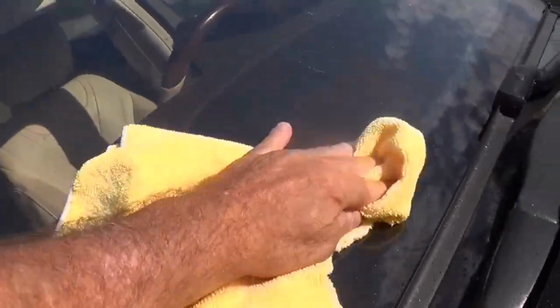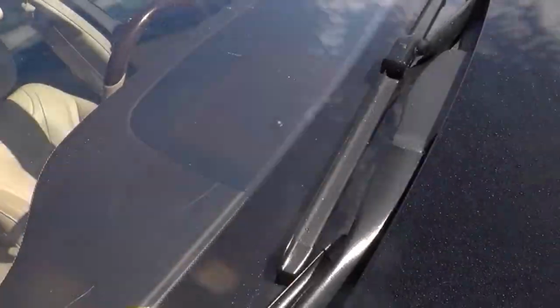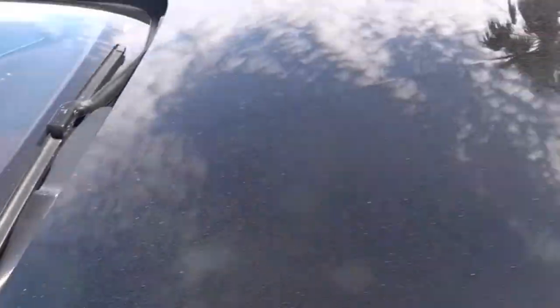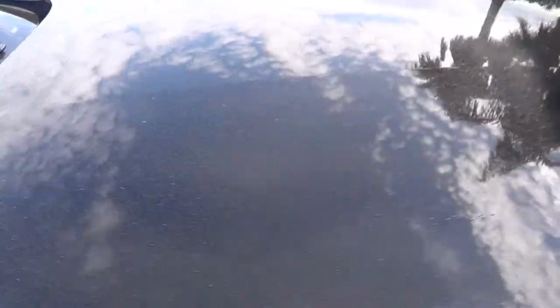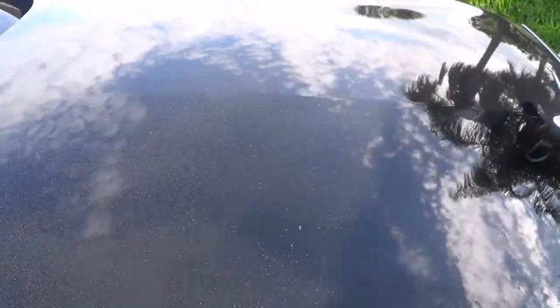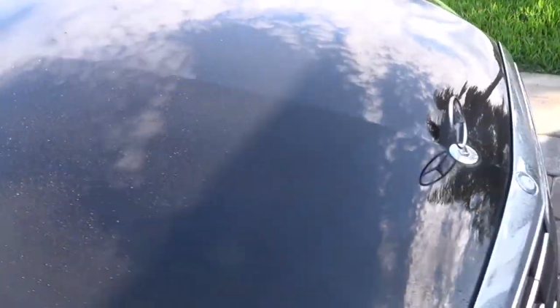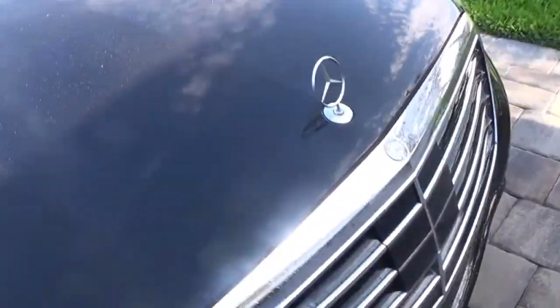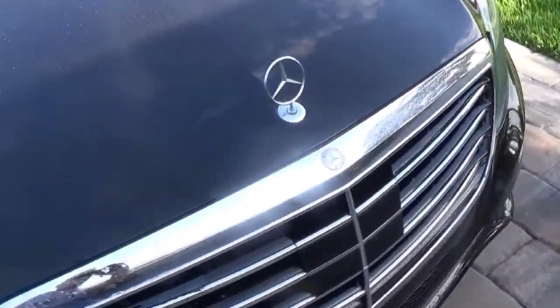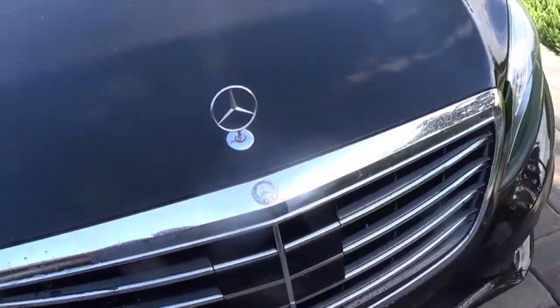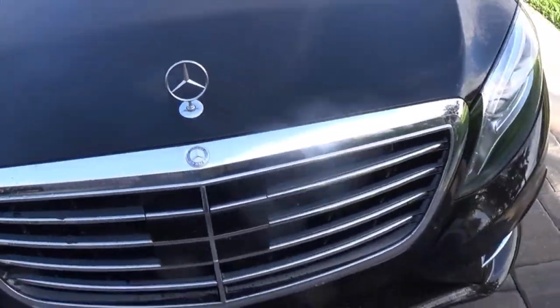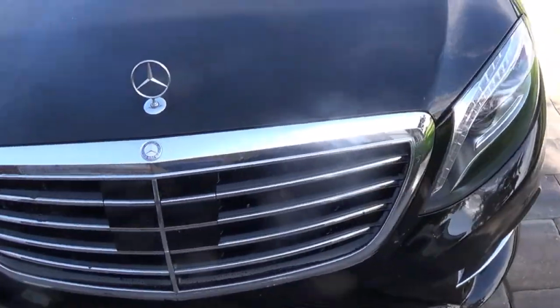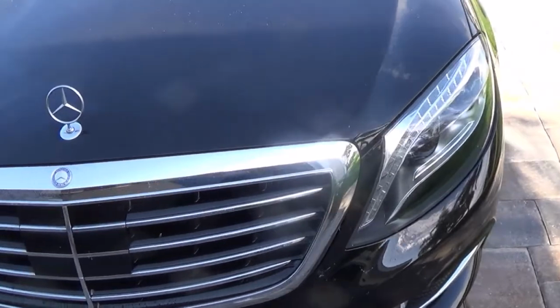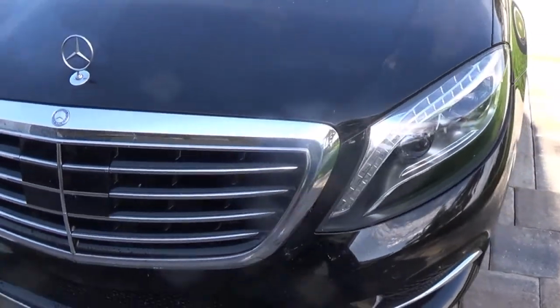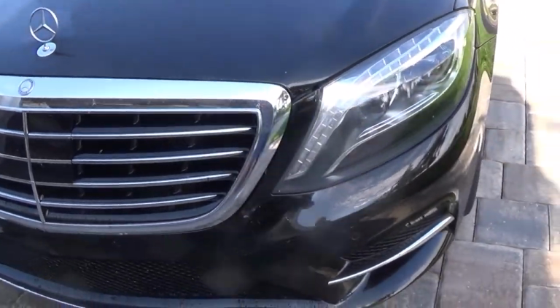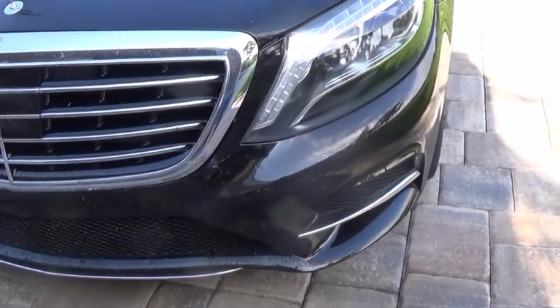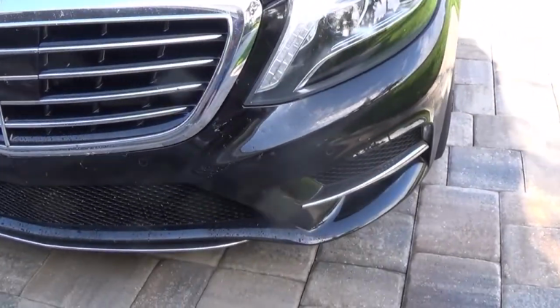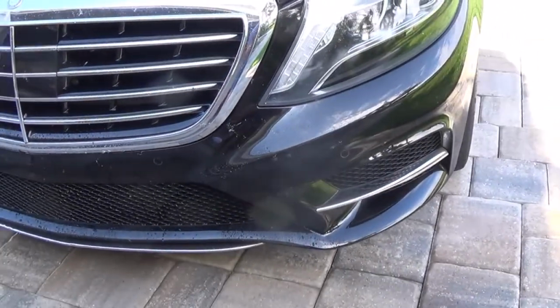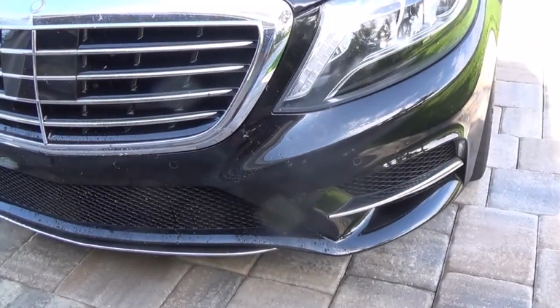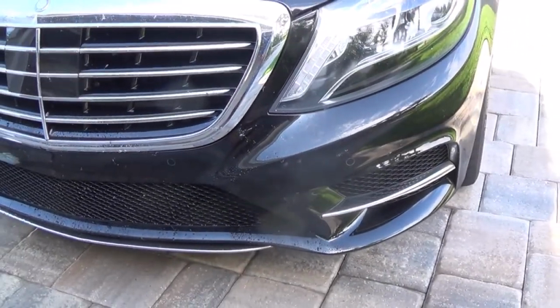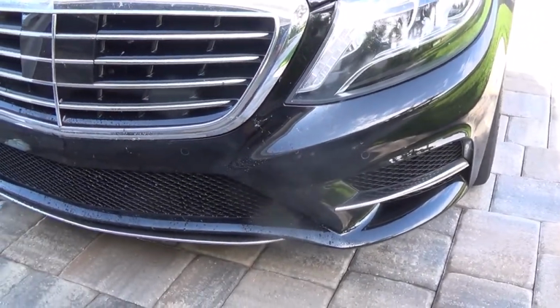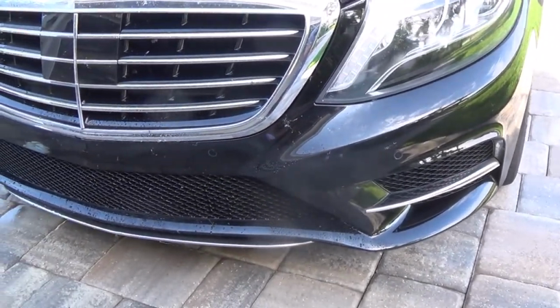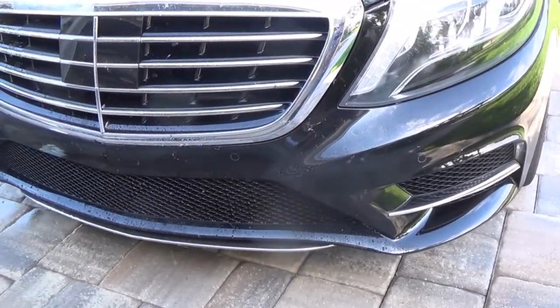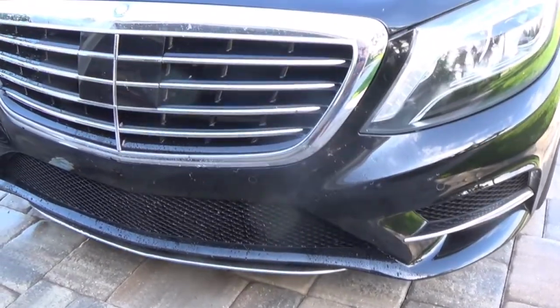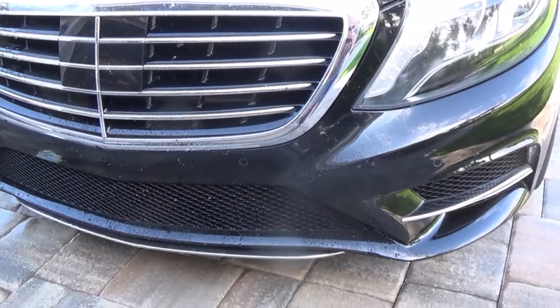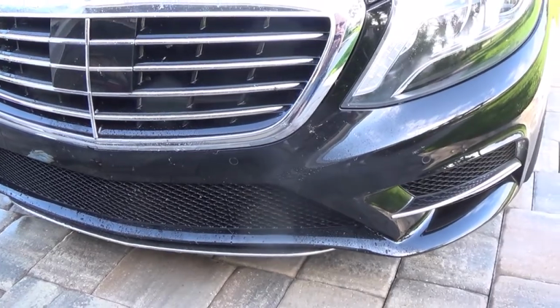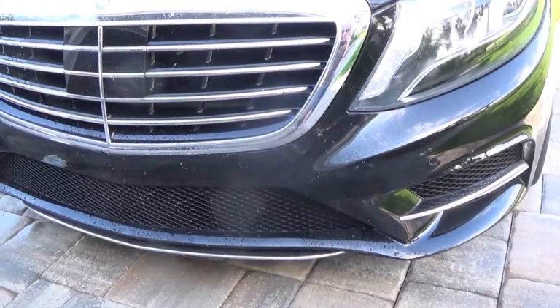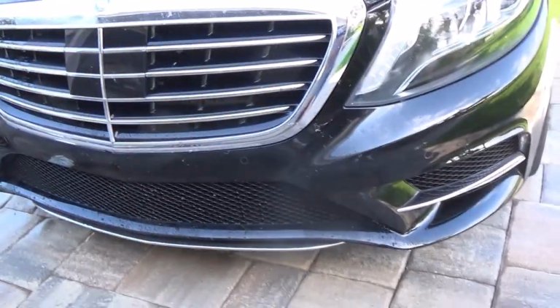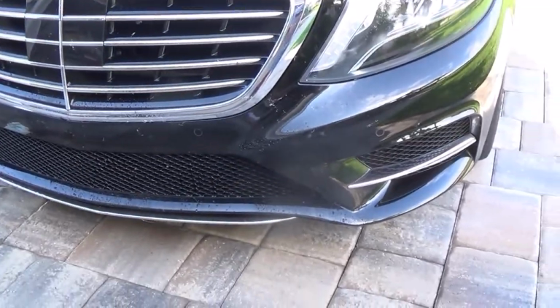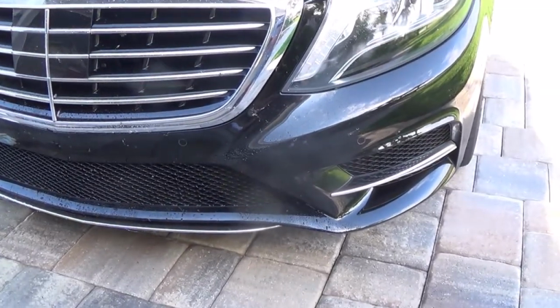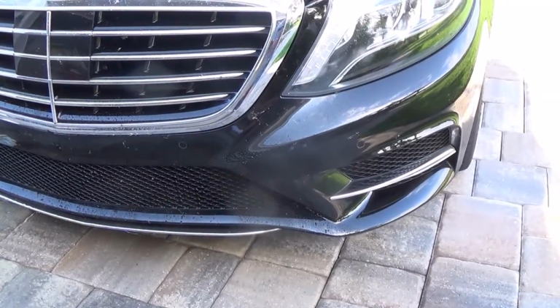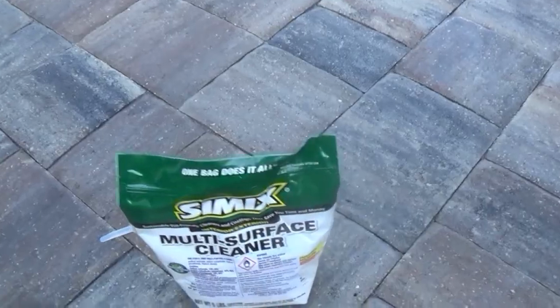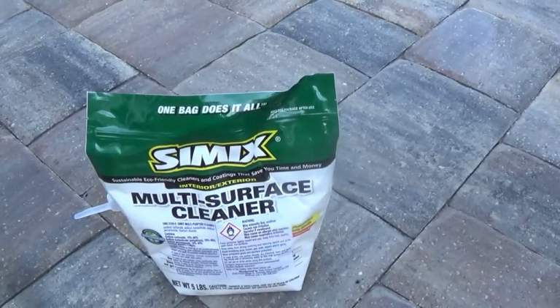So there you have it. I recommend if you don't have protection on your car, get it done. I use Cimex. There's a ton of them on the market, but Cimex has got the best price. Tony the Detail Man, retired, St. Augustine, Florida — have a great day. Now let's talk about this Cimex Multi-Surface Cleaner for the love bug removal.